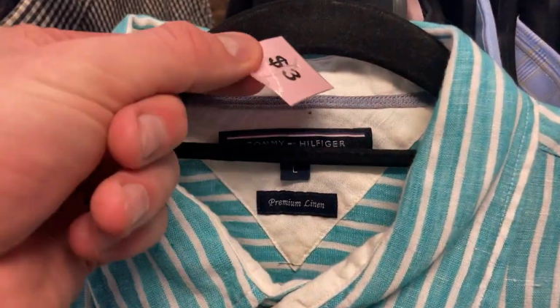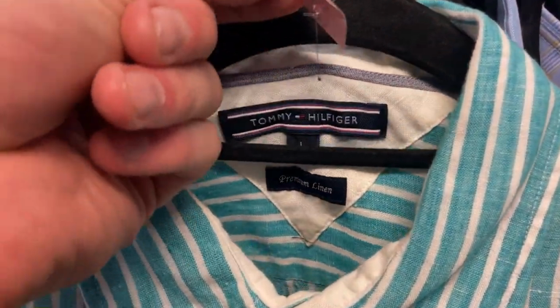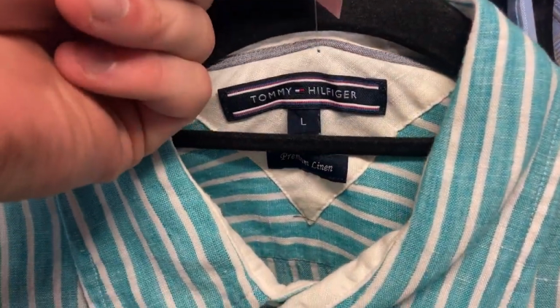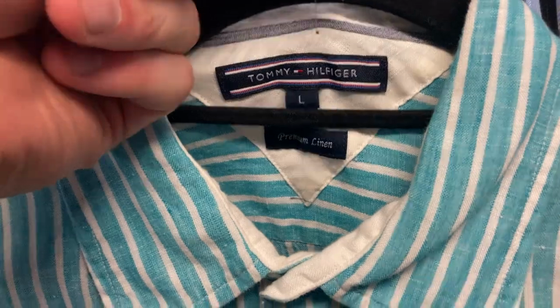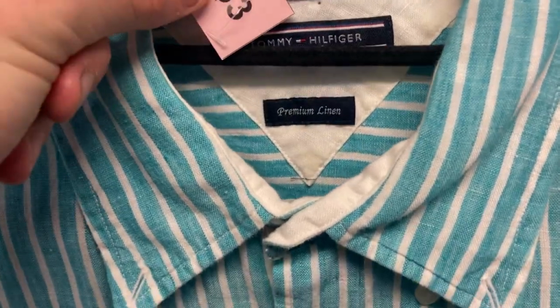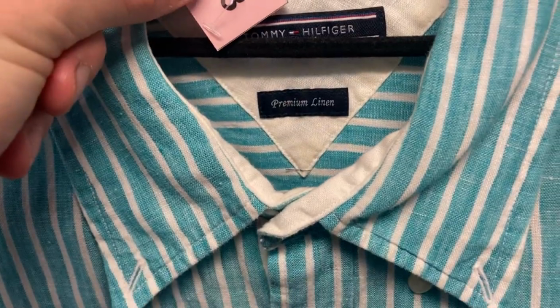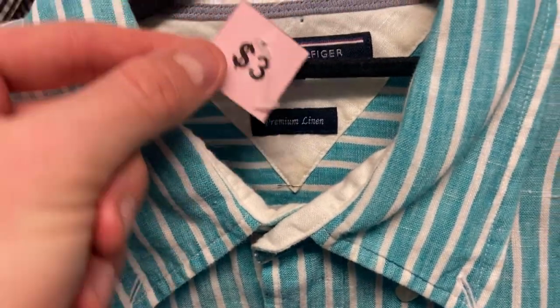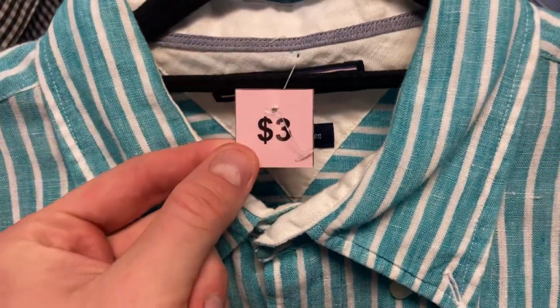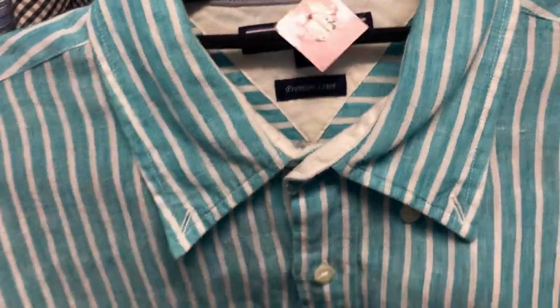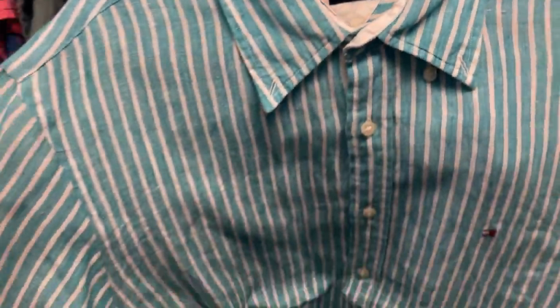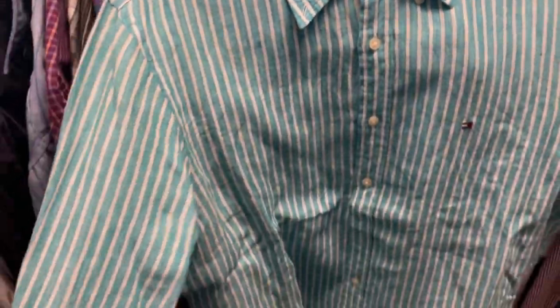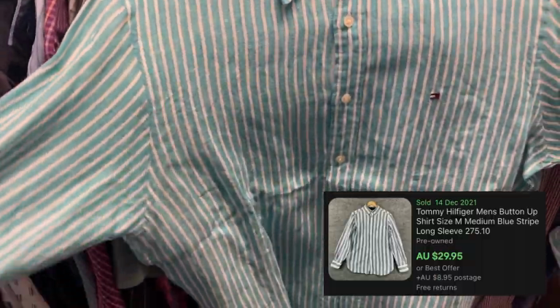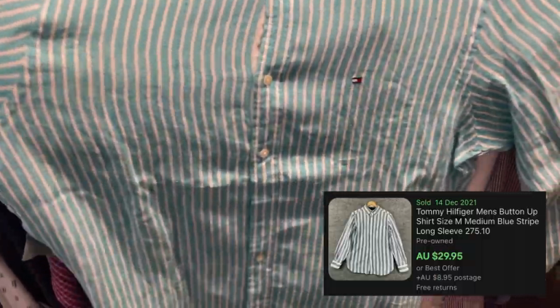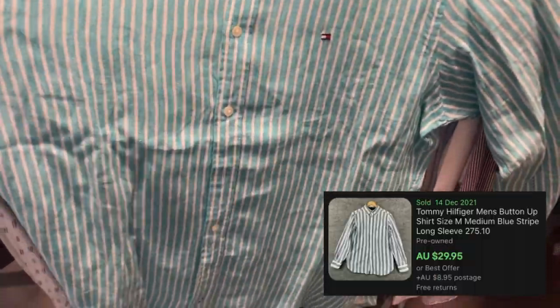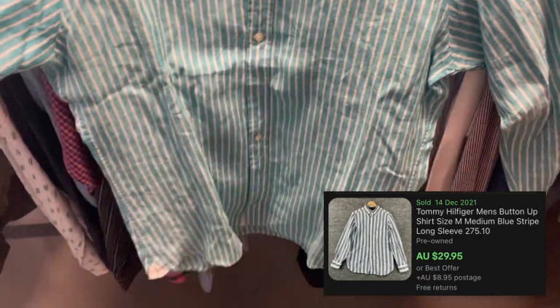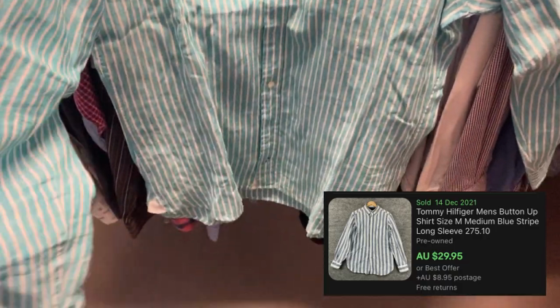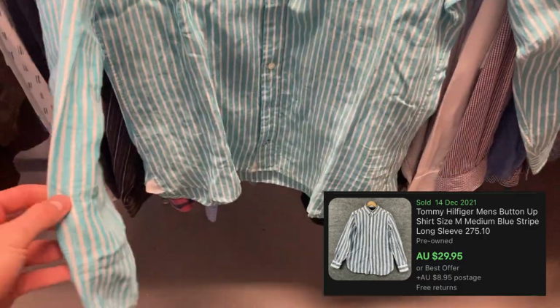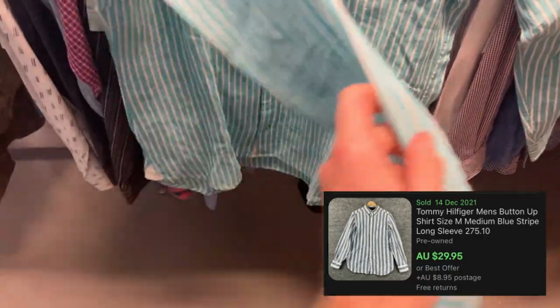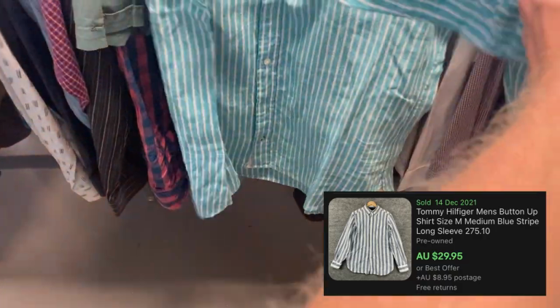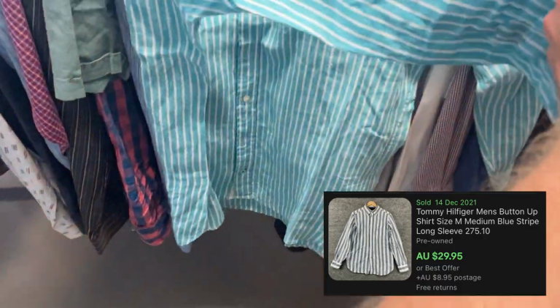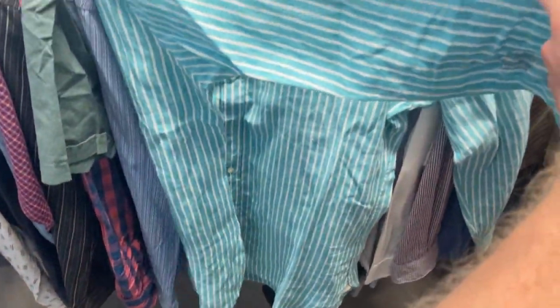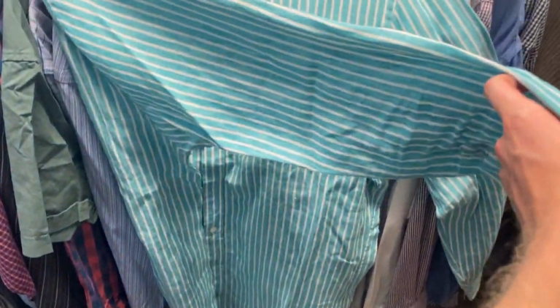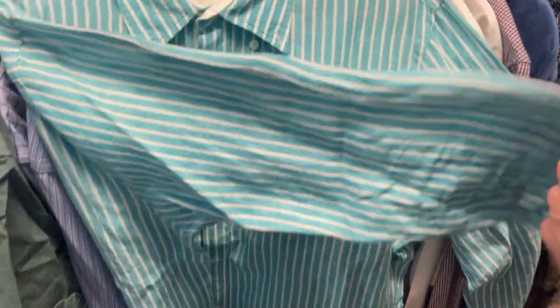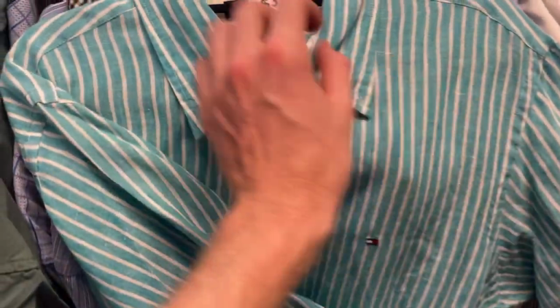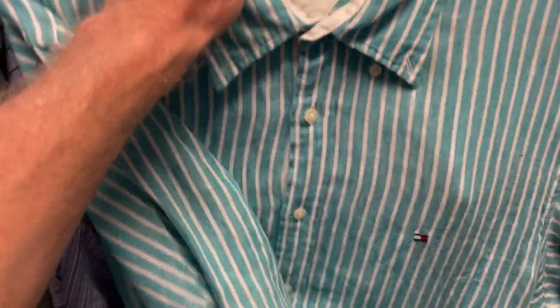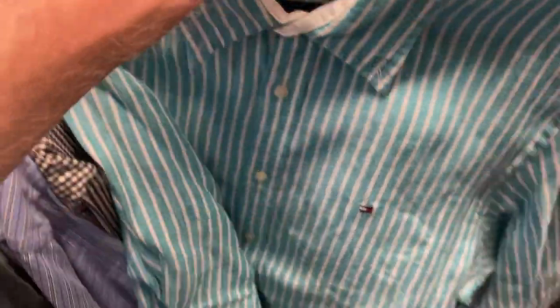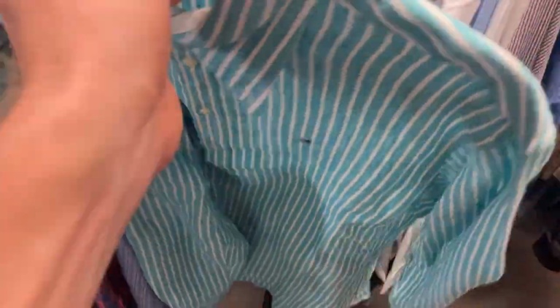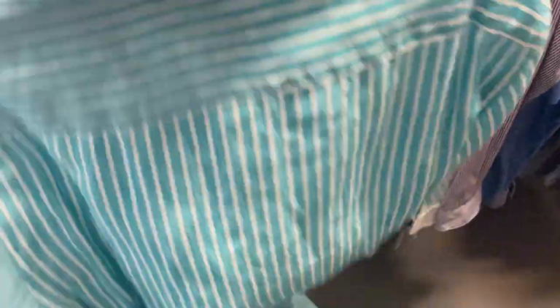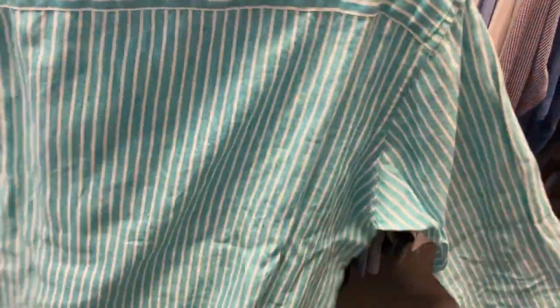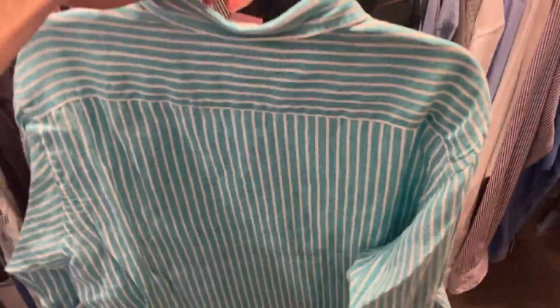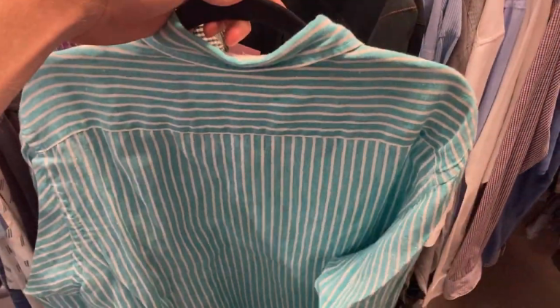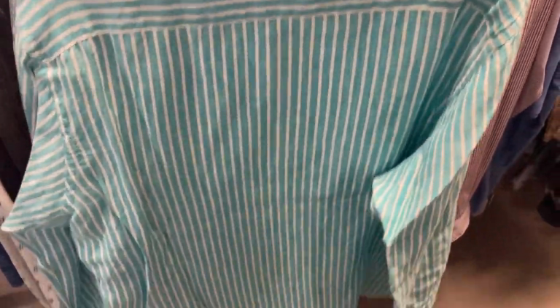I found some Tommy Hilfiger as well — size large, premium linen. You should be able to get about $35 for this one, so I was happy to find it for just $3. Always have a dig in the clothing section — any big major brand you can find in linen, you'll generally get a little bit more money for.